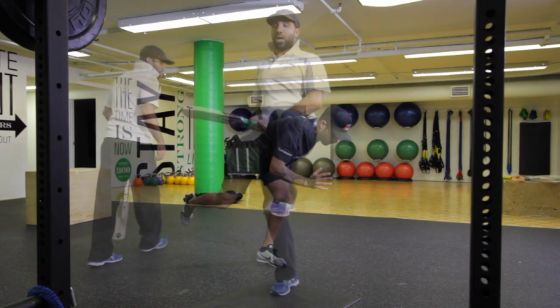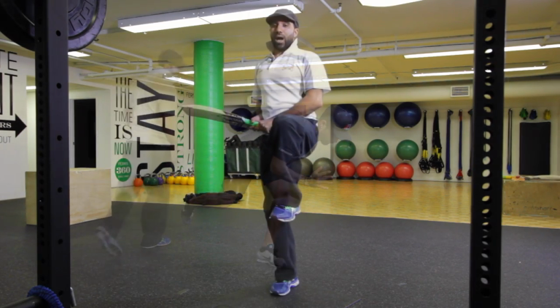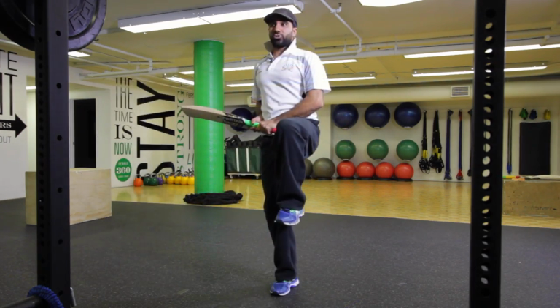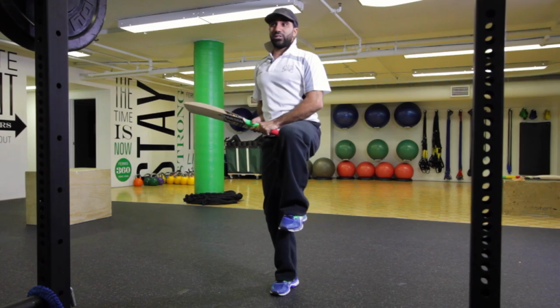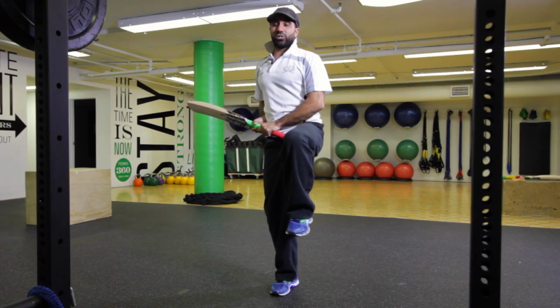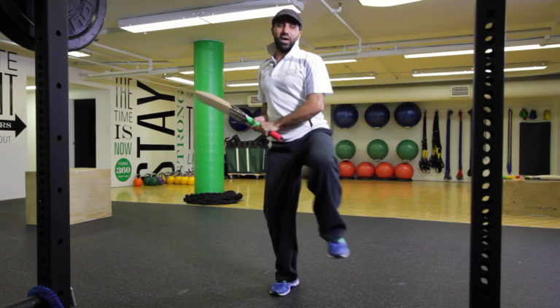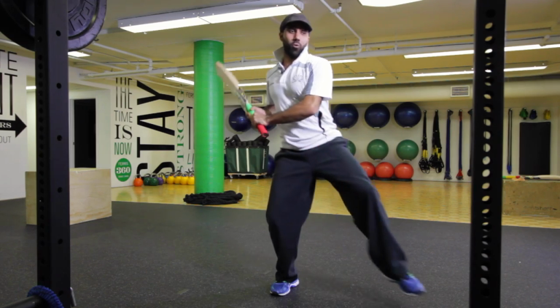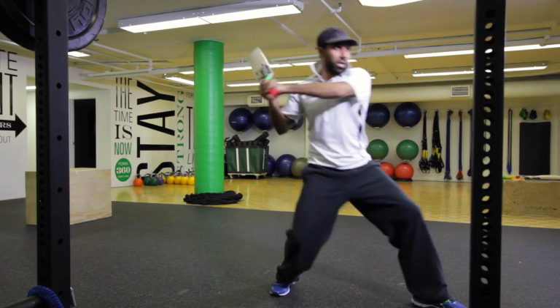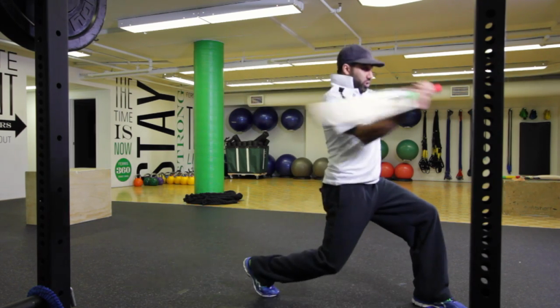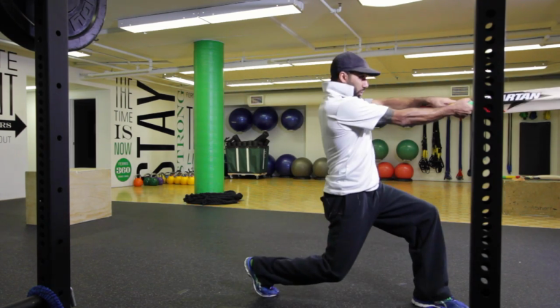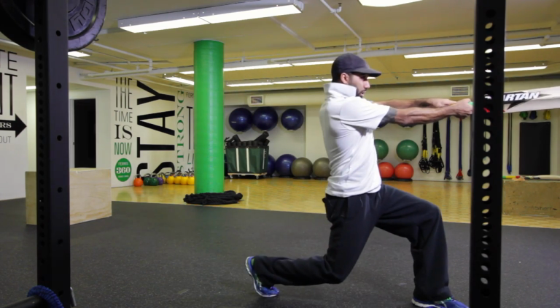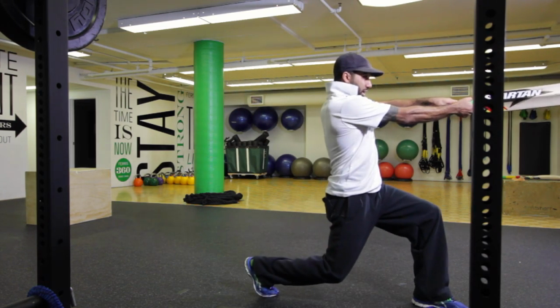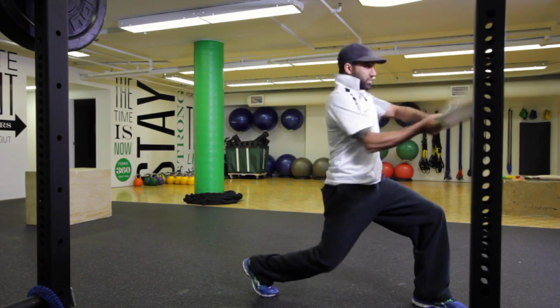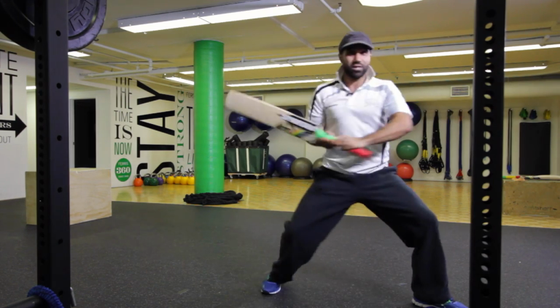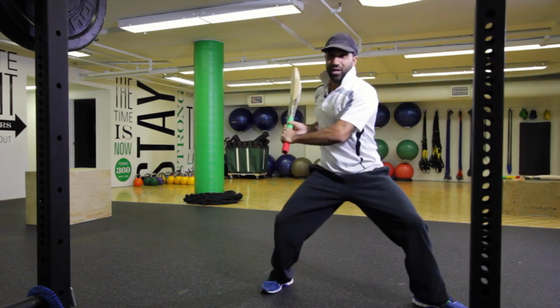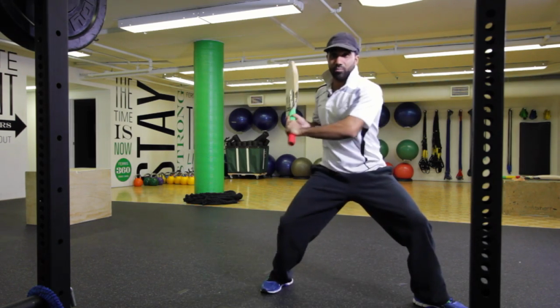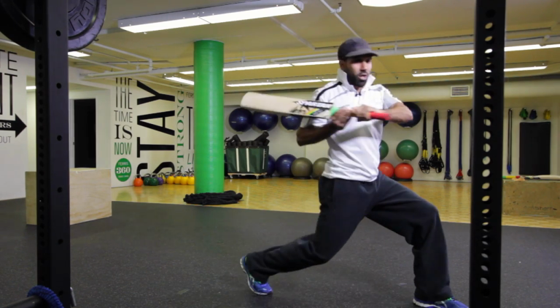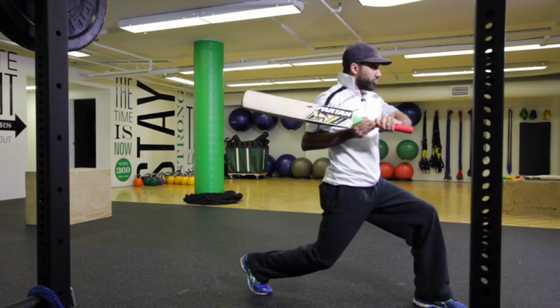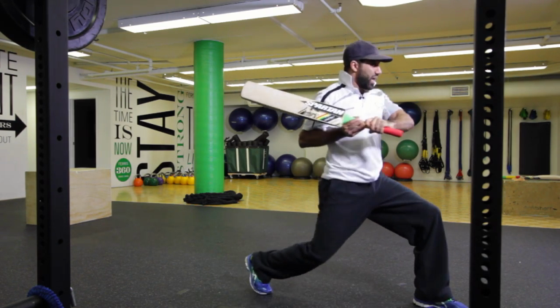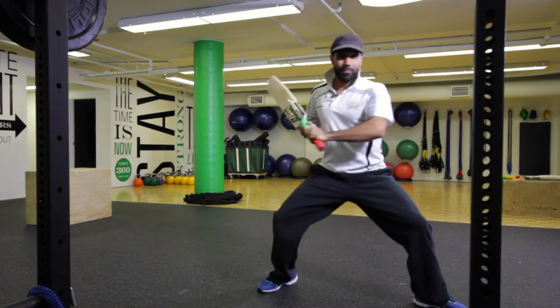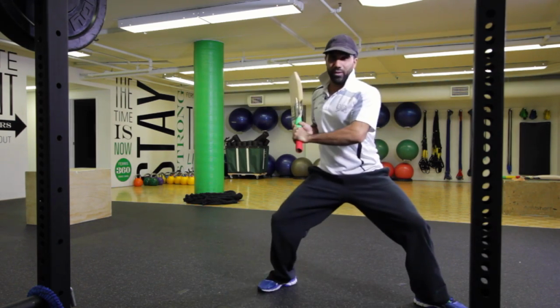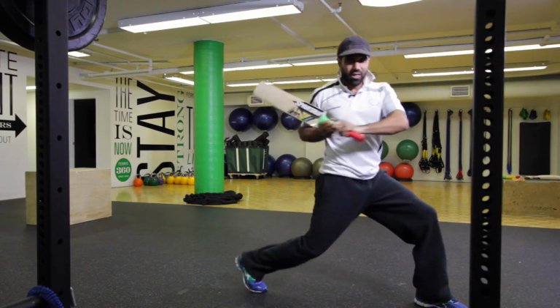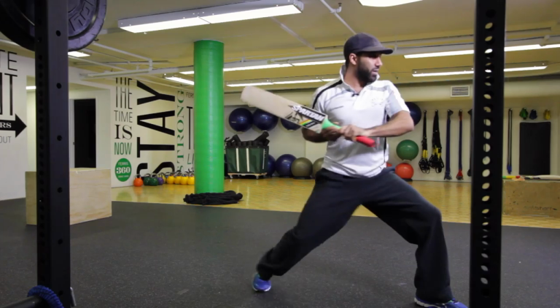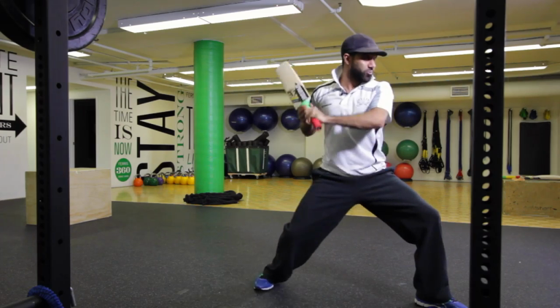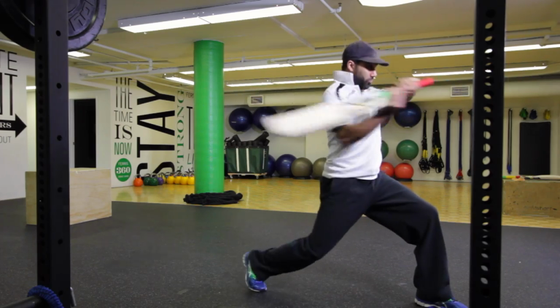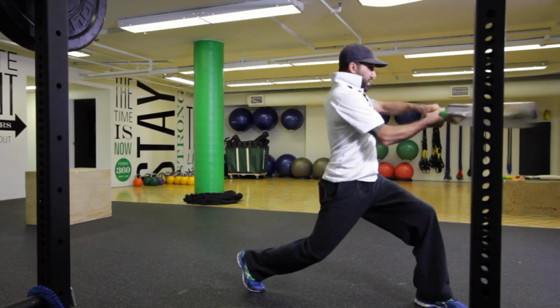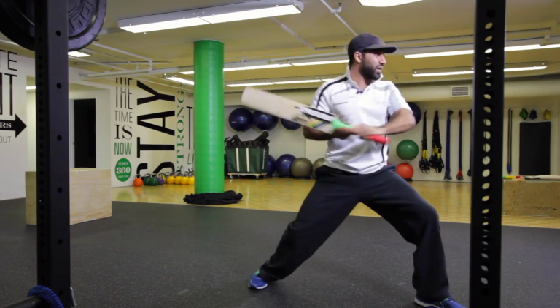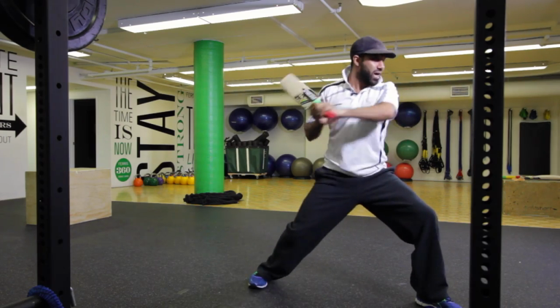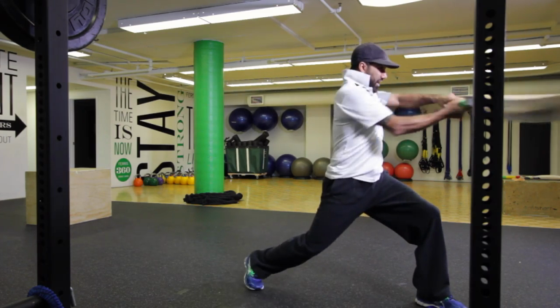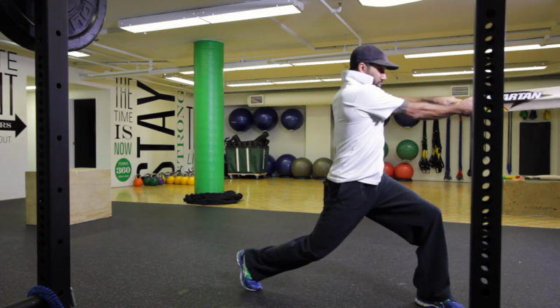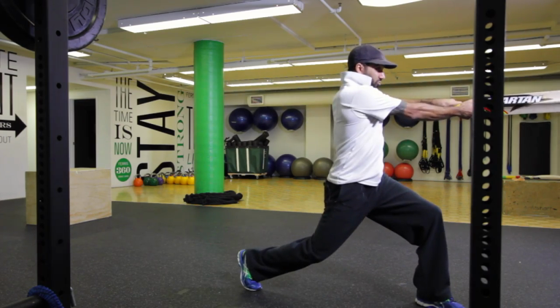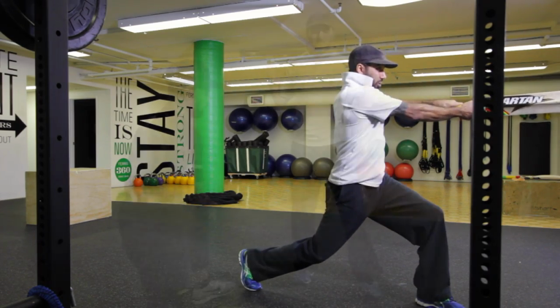I can transition into that forward lunge and pull, and you can see that that comes through that hip — that's where we're really getting that explosive power.